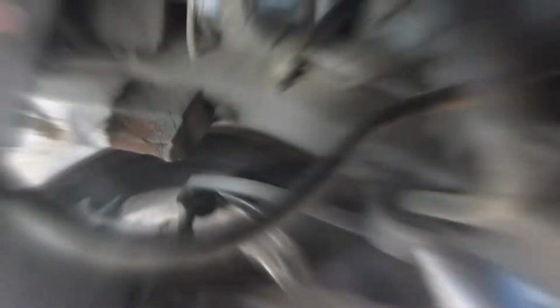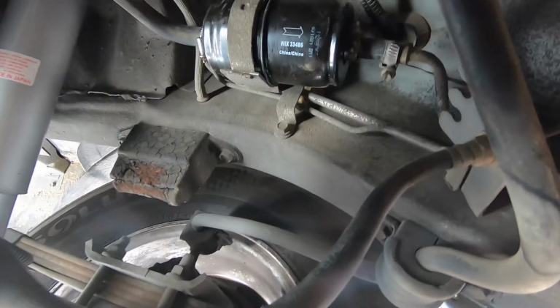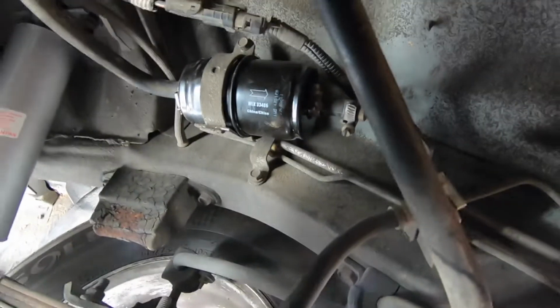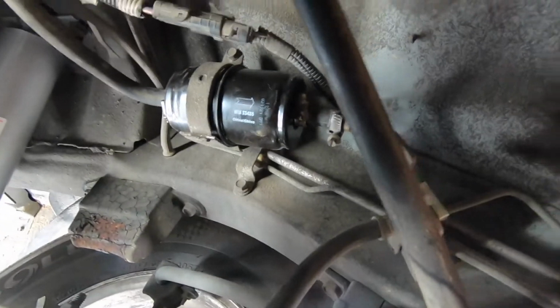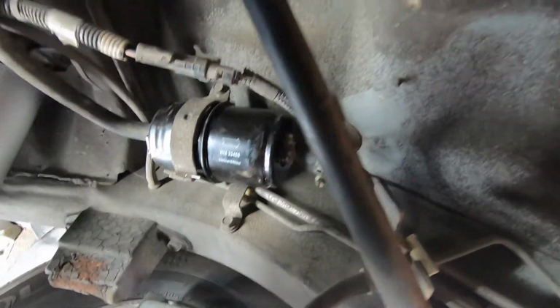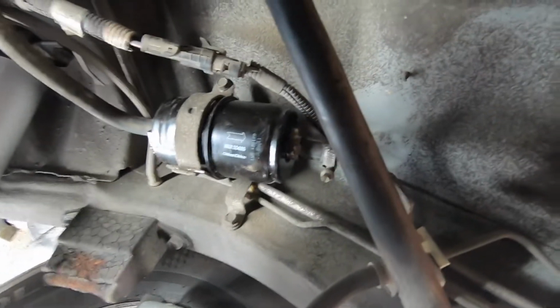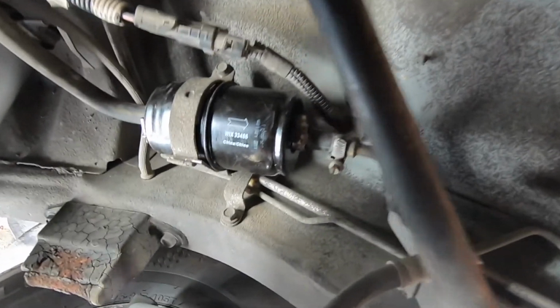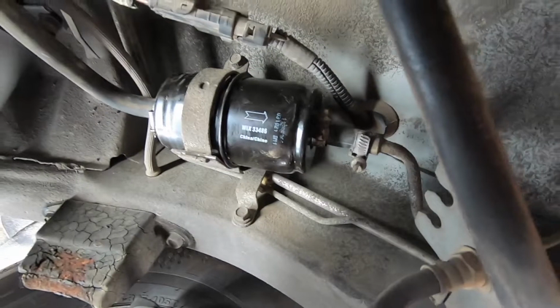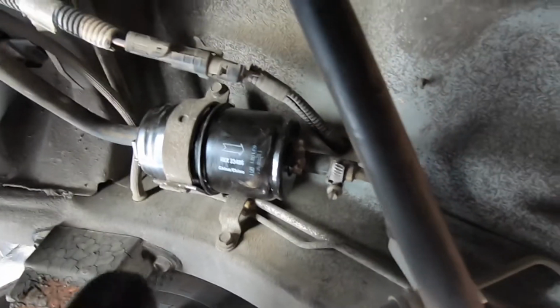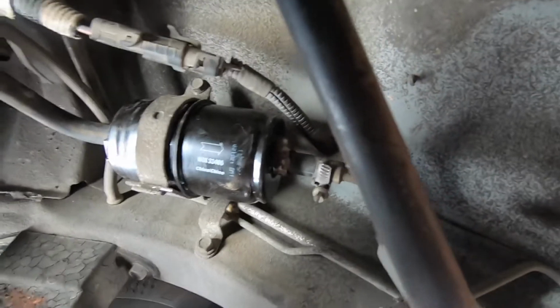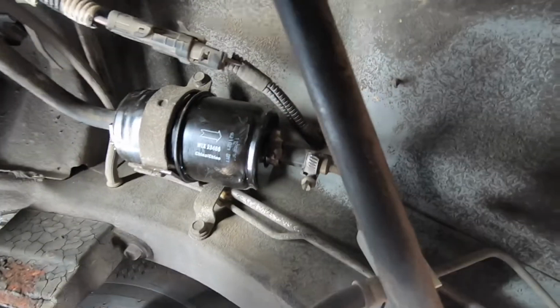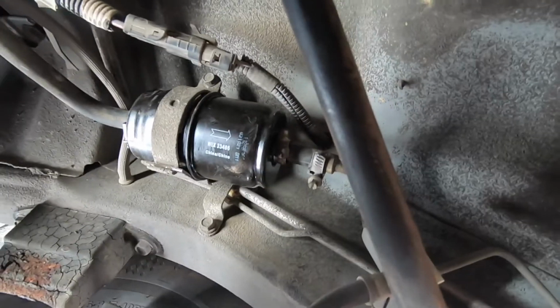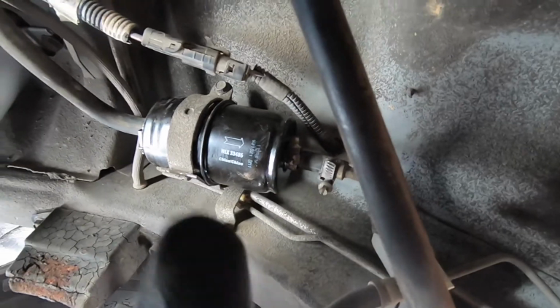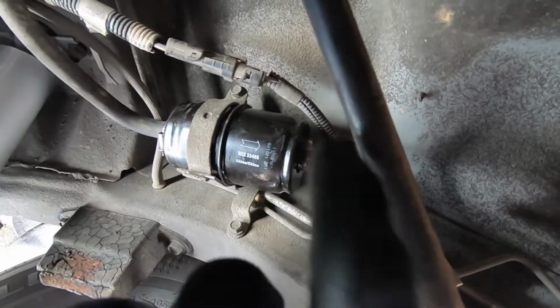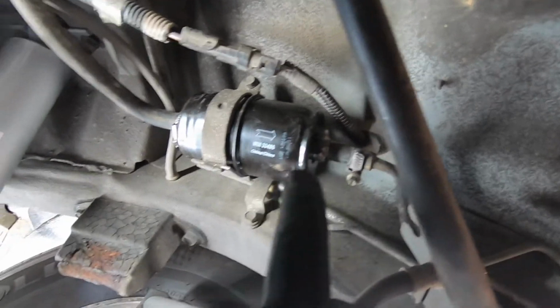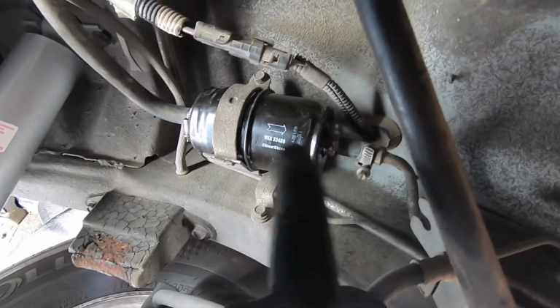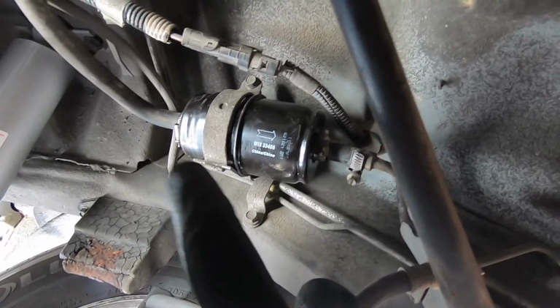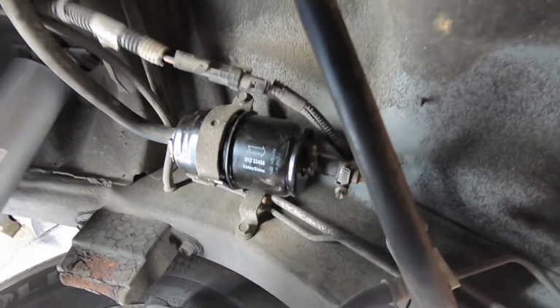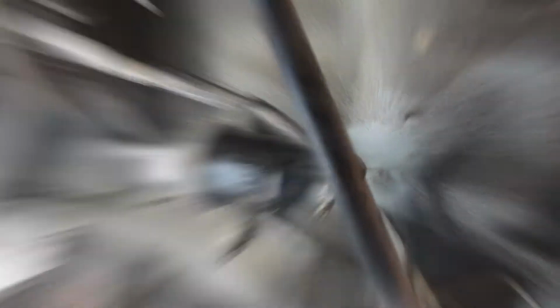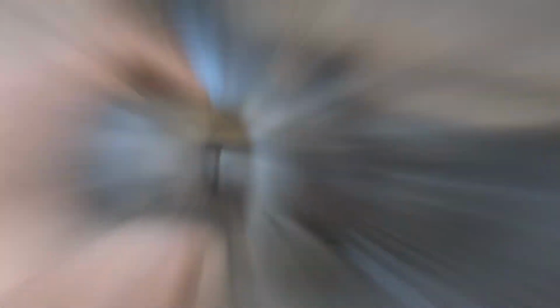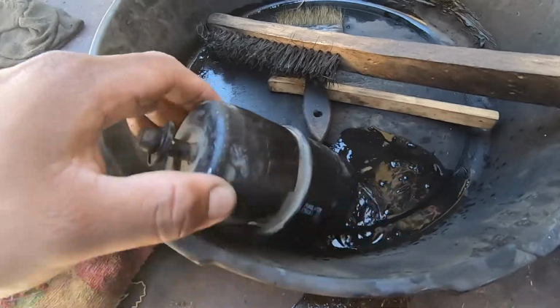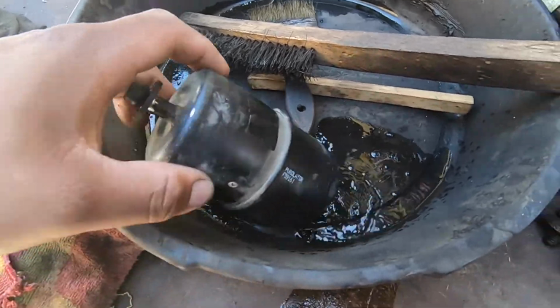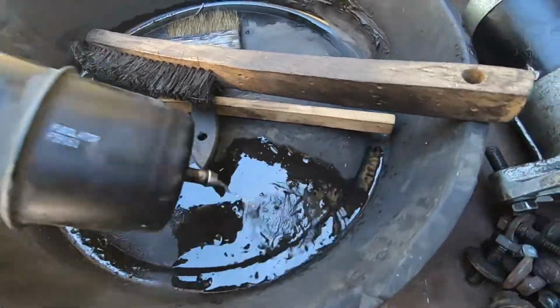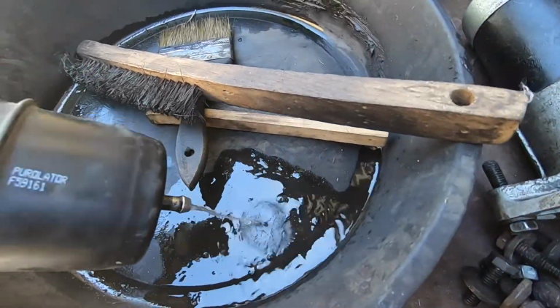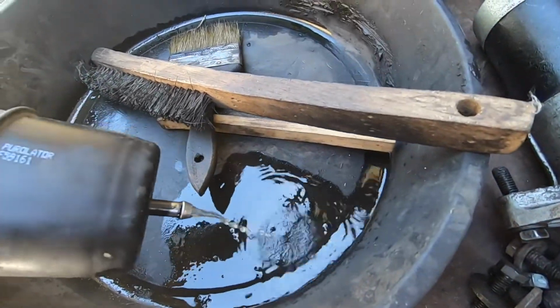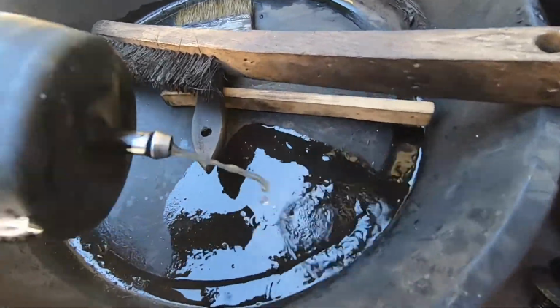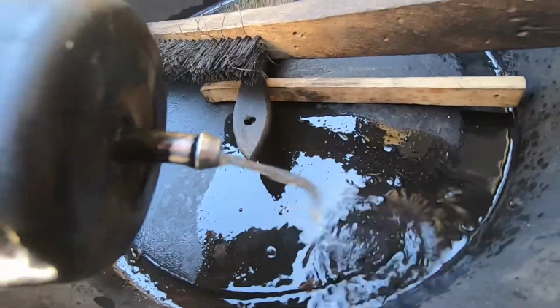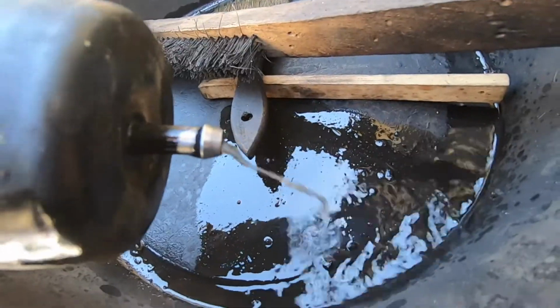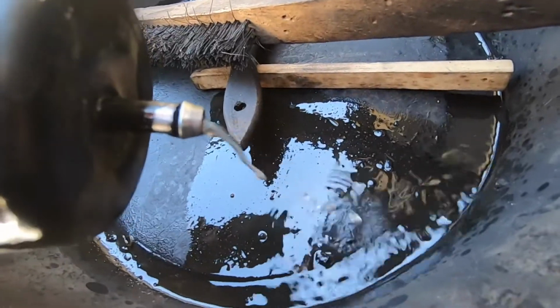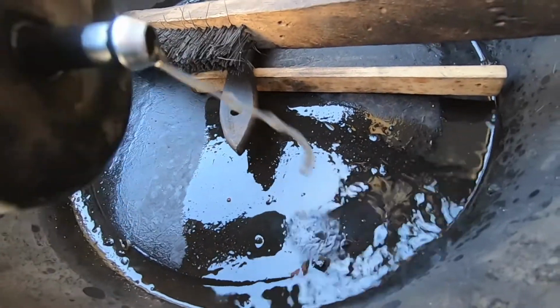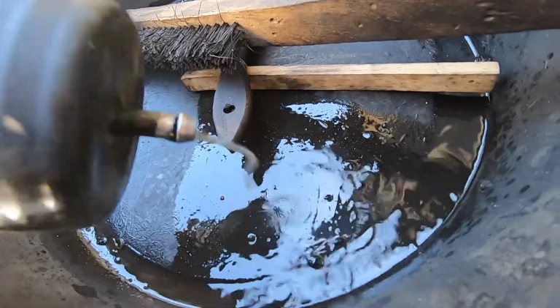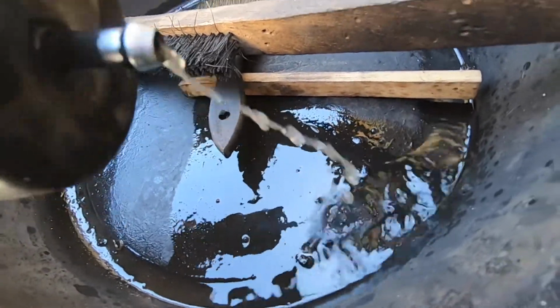Once you put the lines on and put your bracket piece back on, make sure you don't forget to tighten the clamps up. This is the old filter — I don't know if you guys could tell, but the gas is coming out pretty dirty.